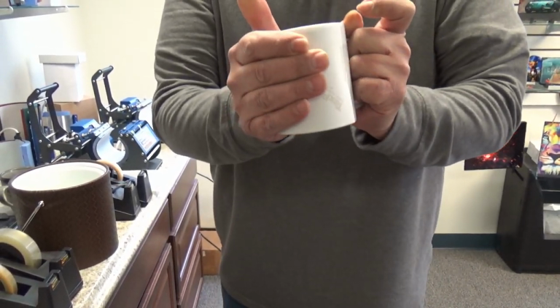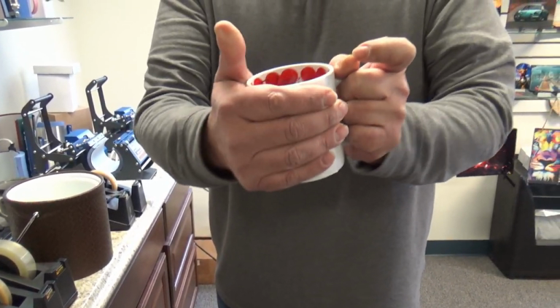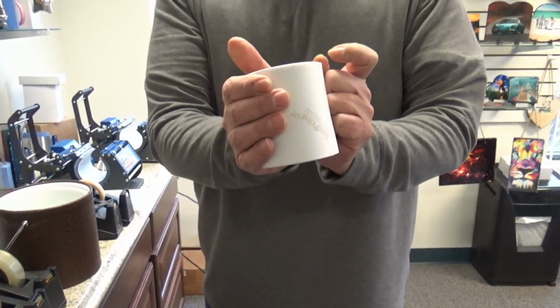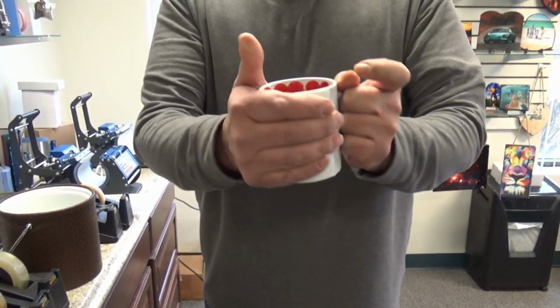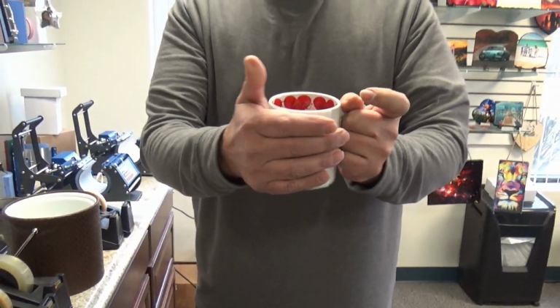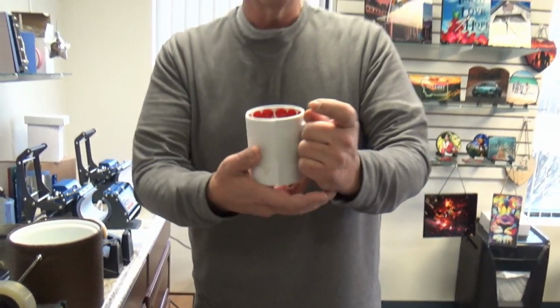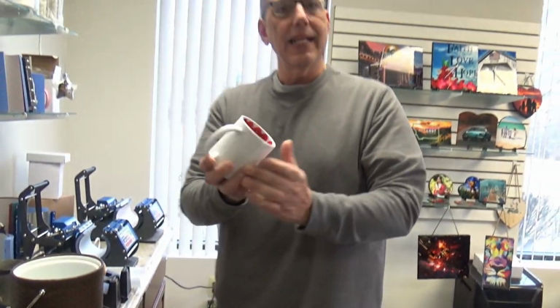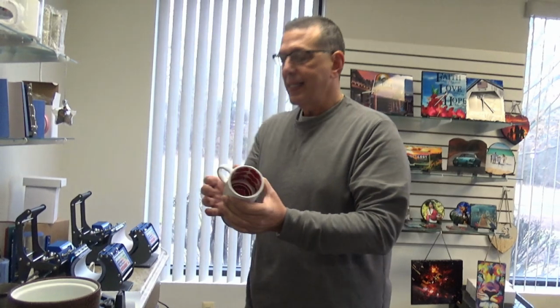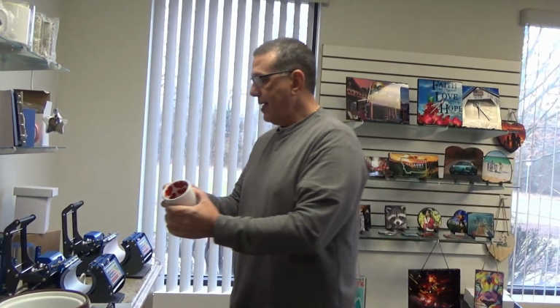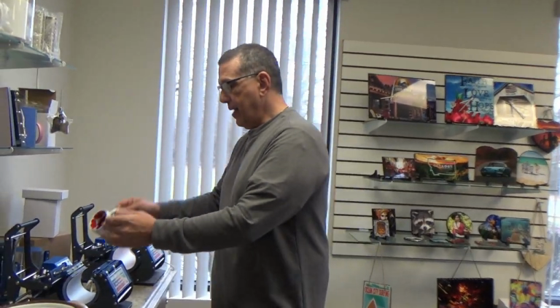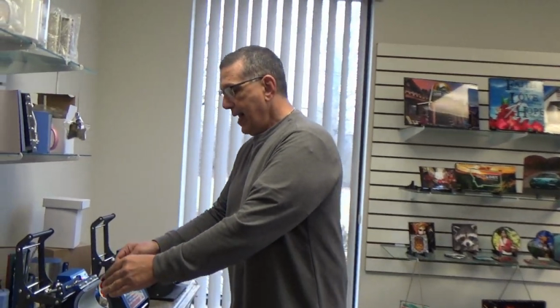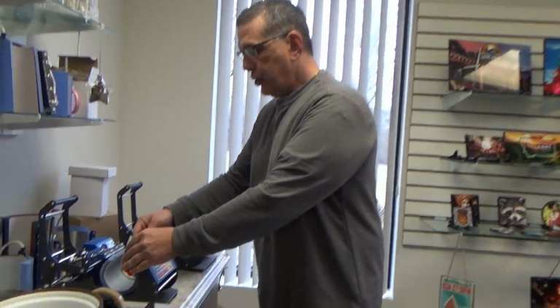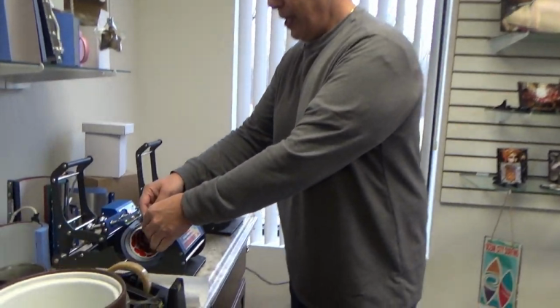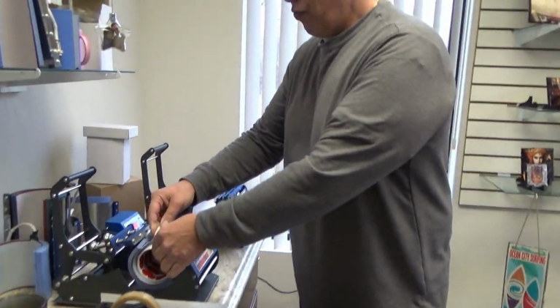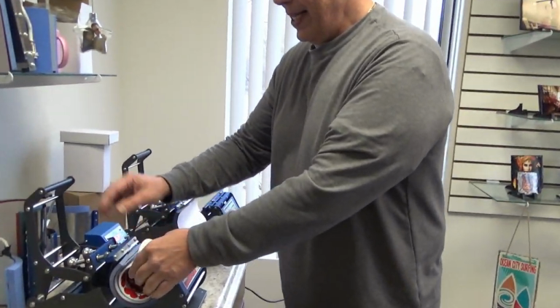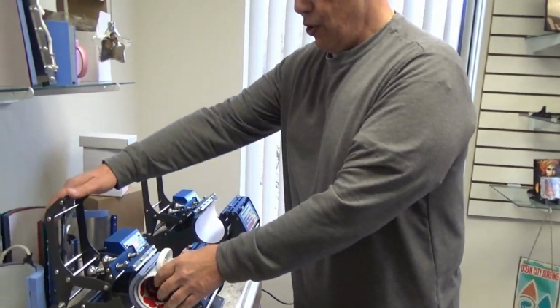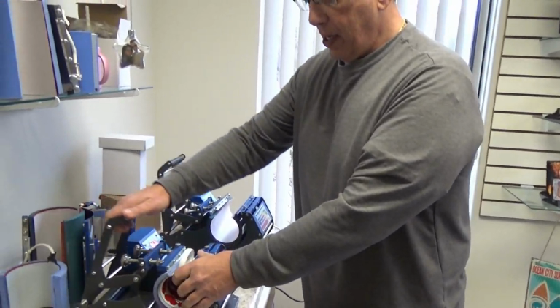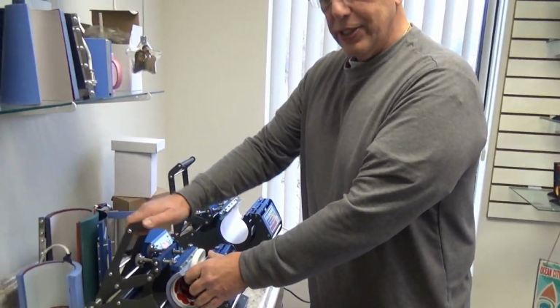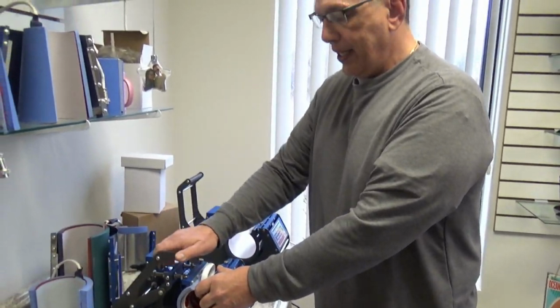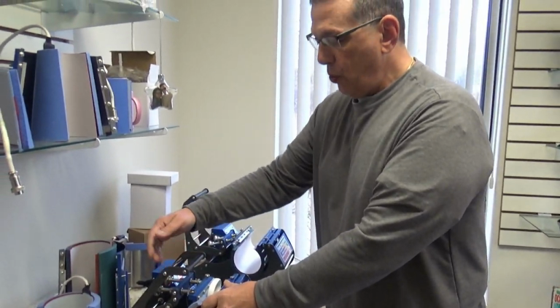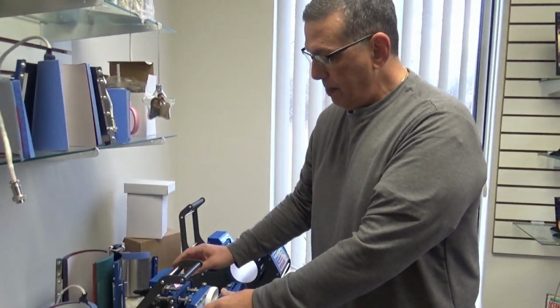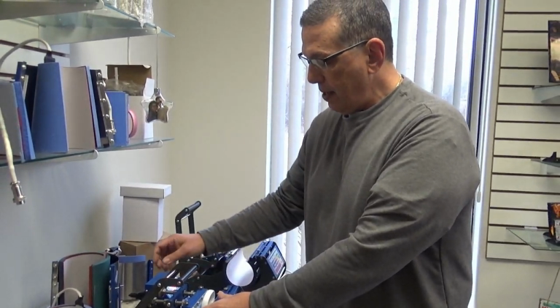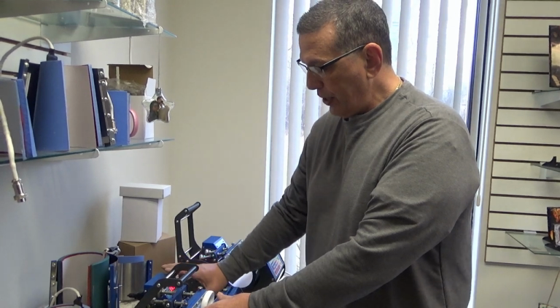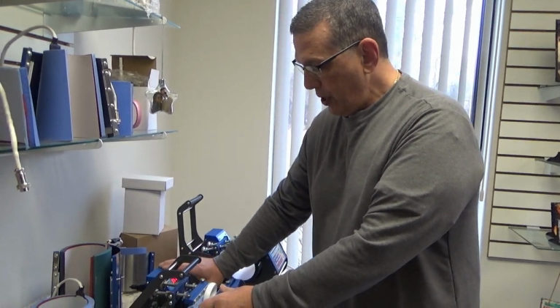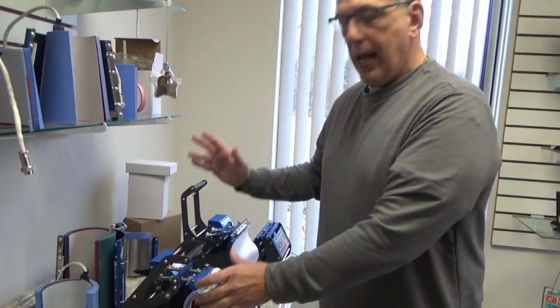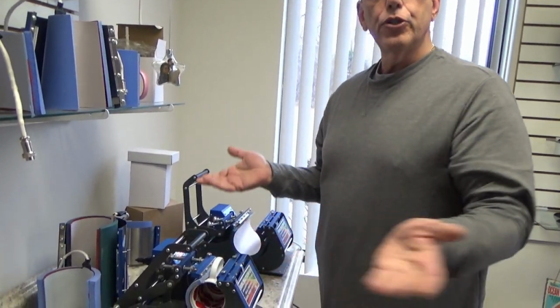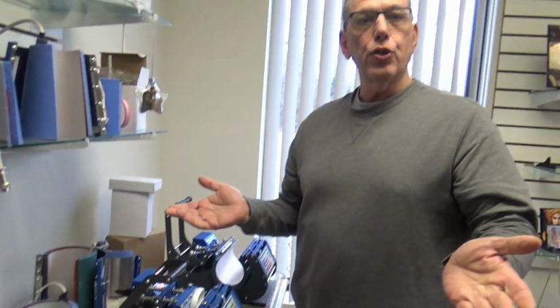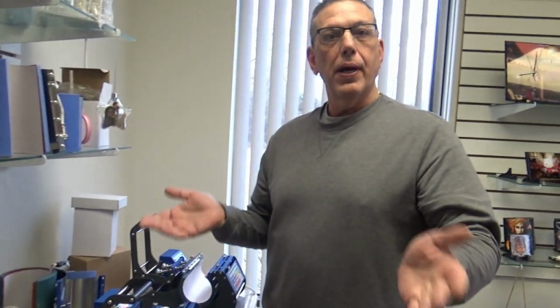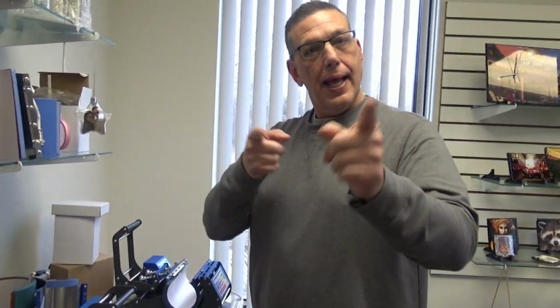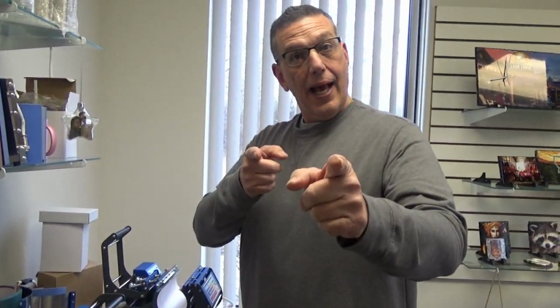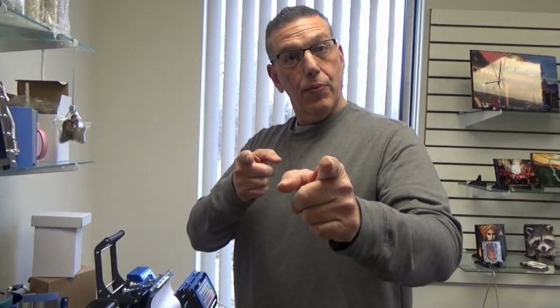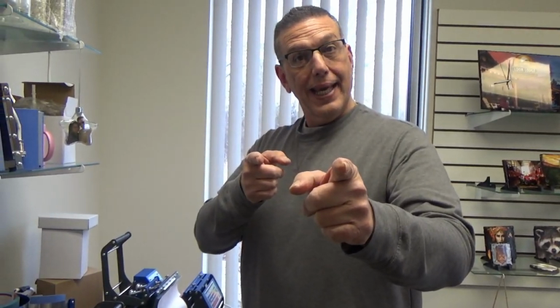Checking if there's any air or anything that's not tight, insert it right into your mug press with medium pressure and push the start button, and the countdown will begin.